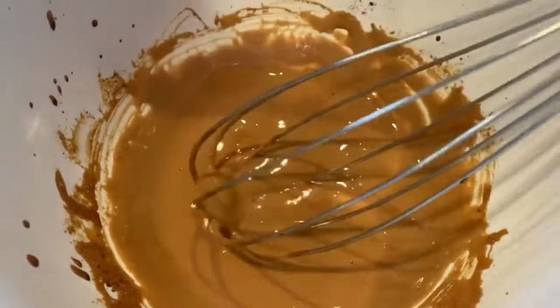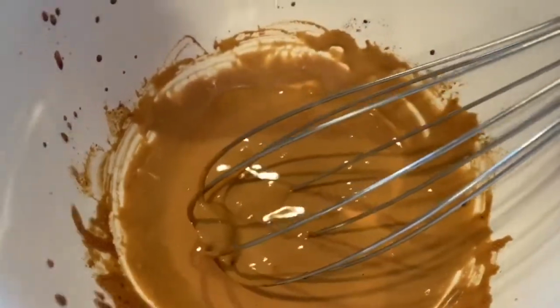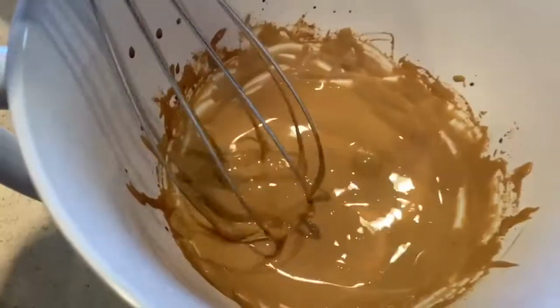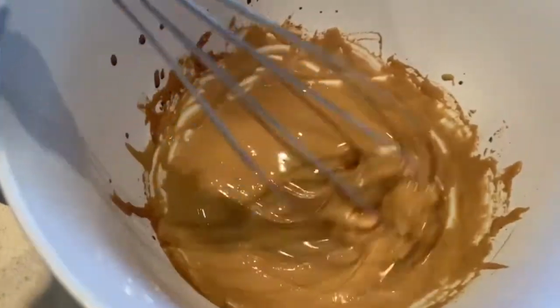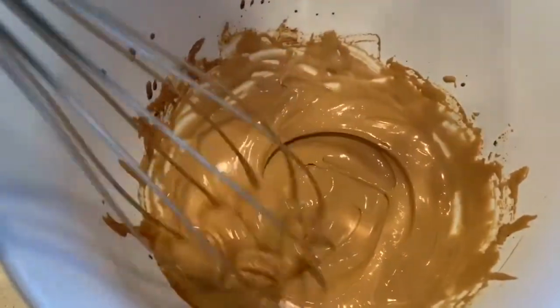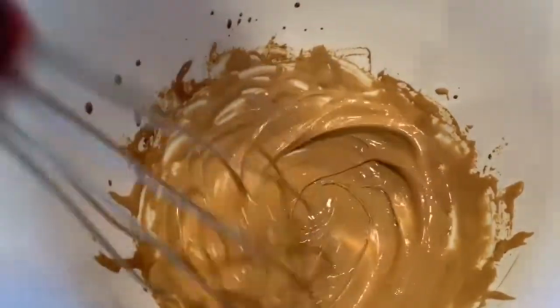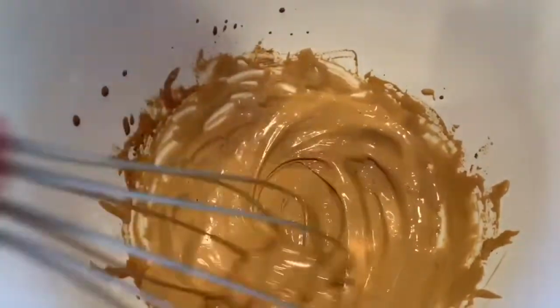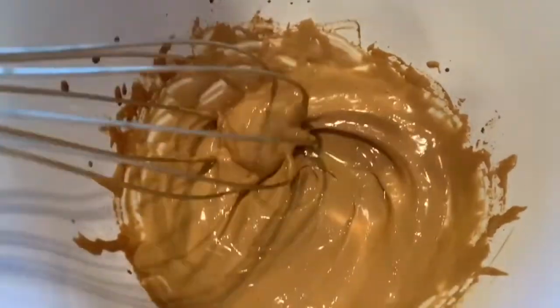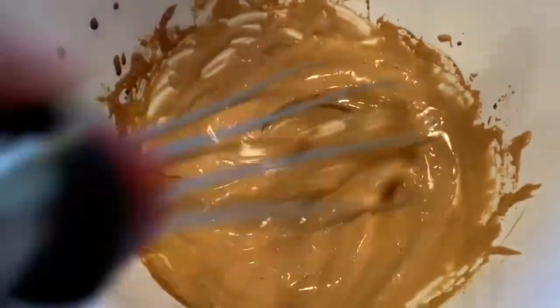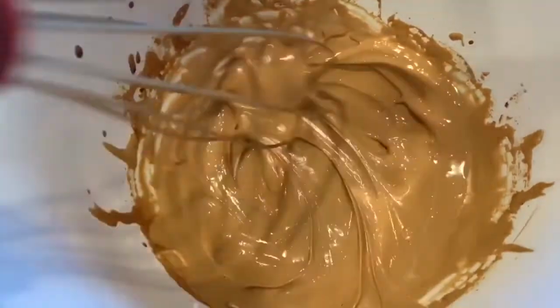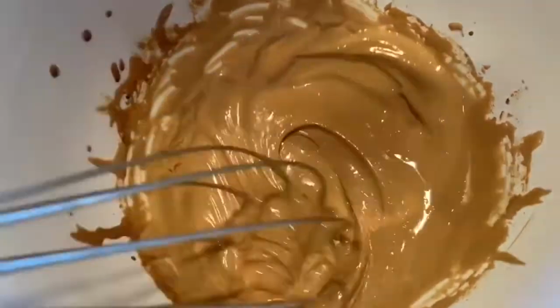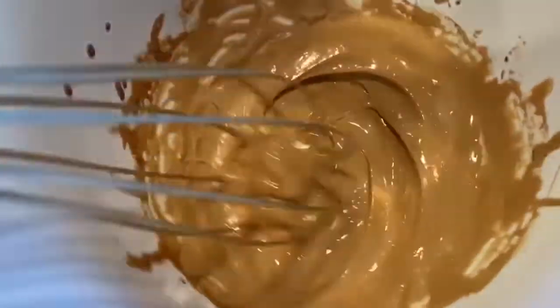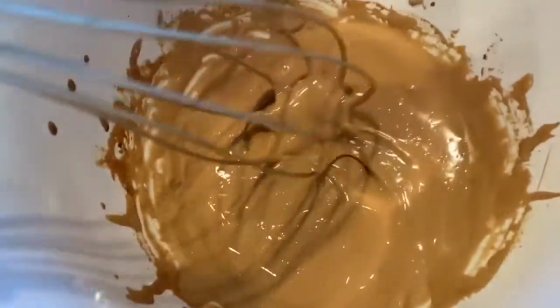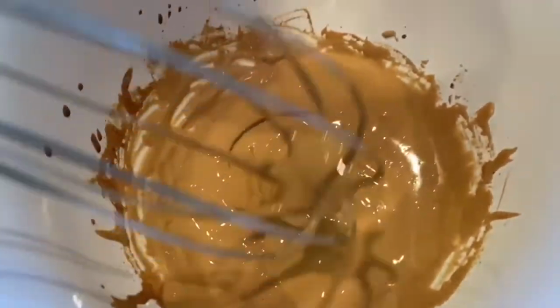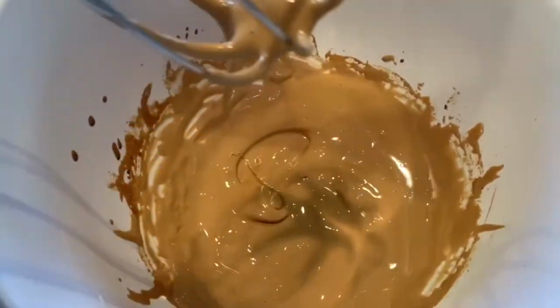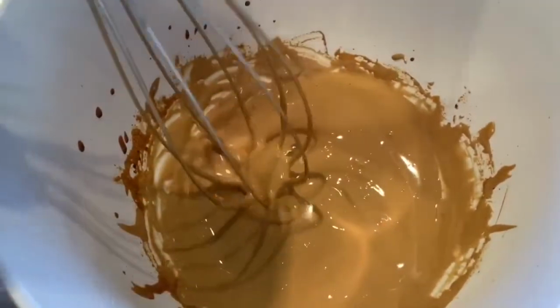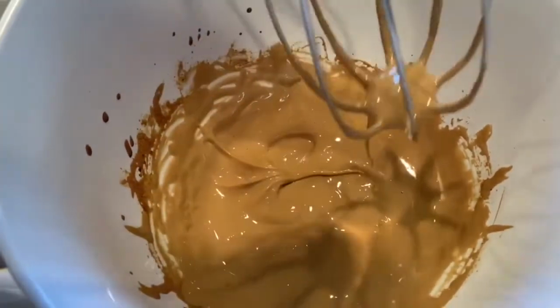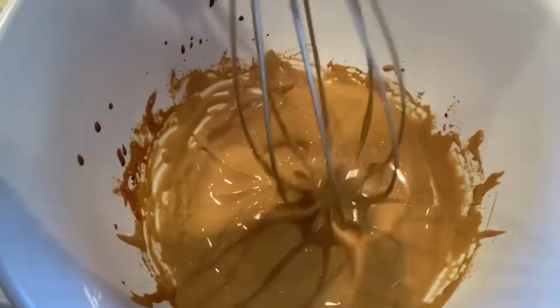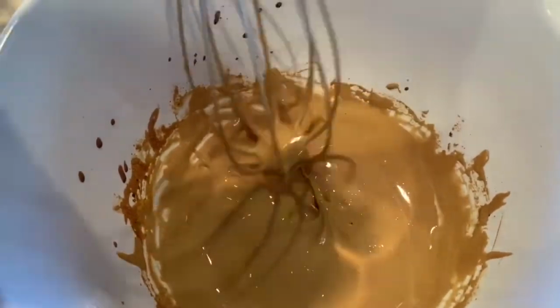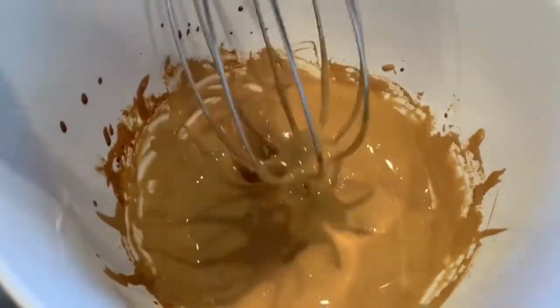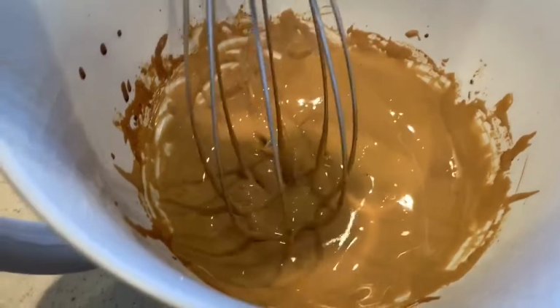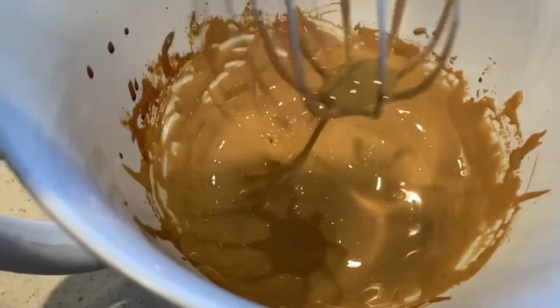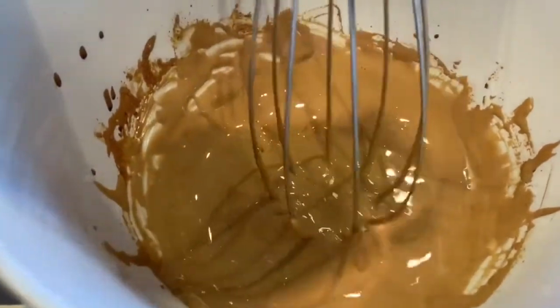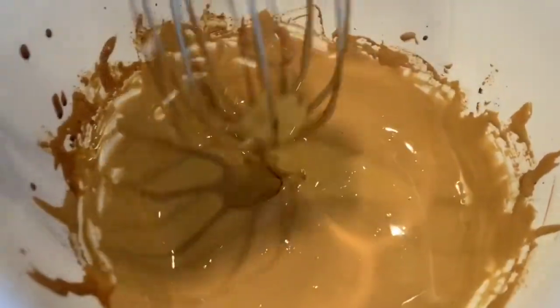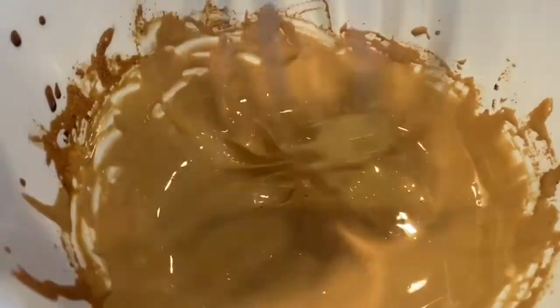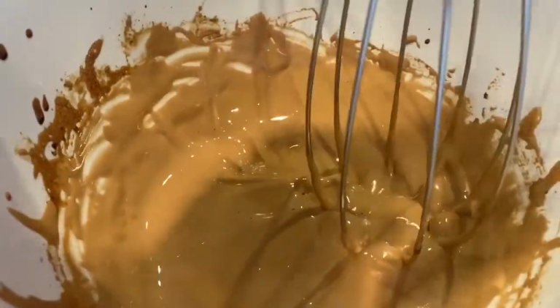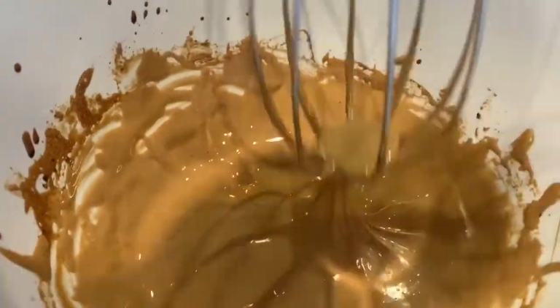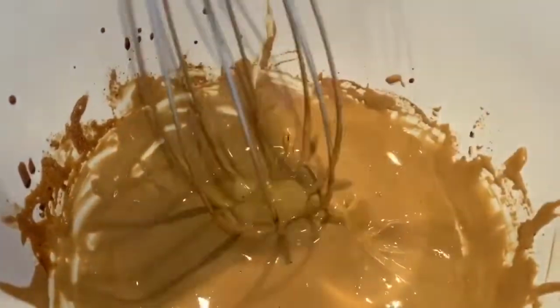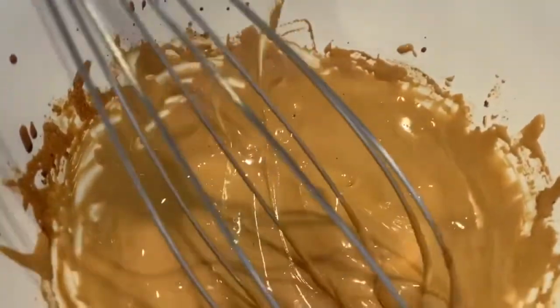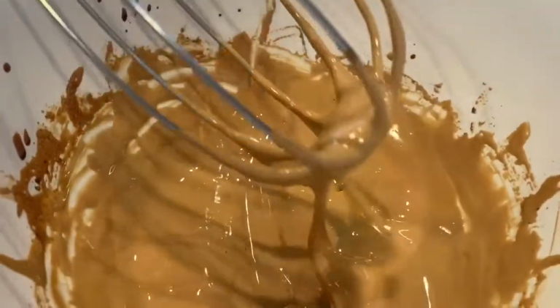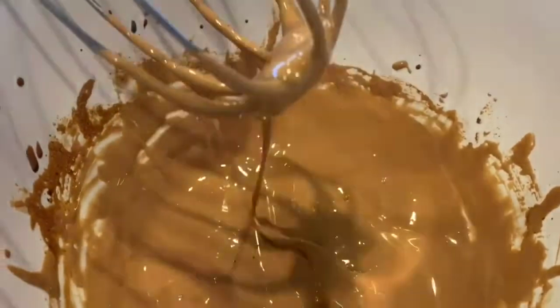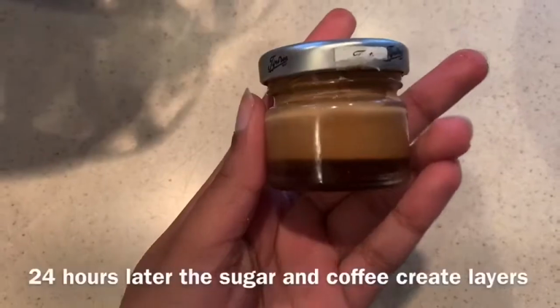About five minutes later, this is how the consistency looks, and this is the consistency you should have. This was a little bit thin for my liking, so I would go ahead and blend it a little more, but at this point my hand was low-key aching so I decided to stop.